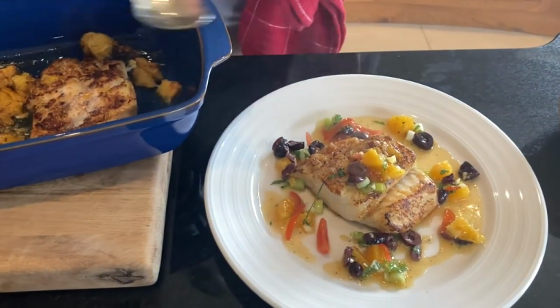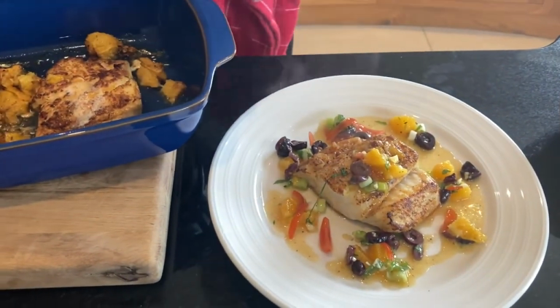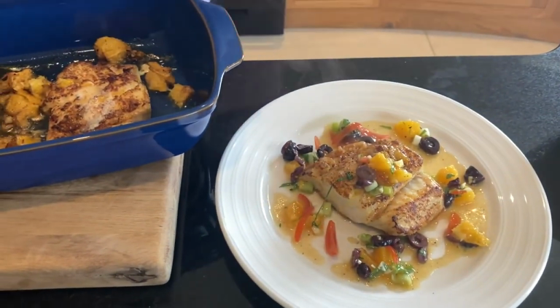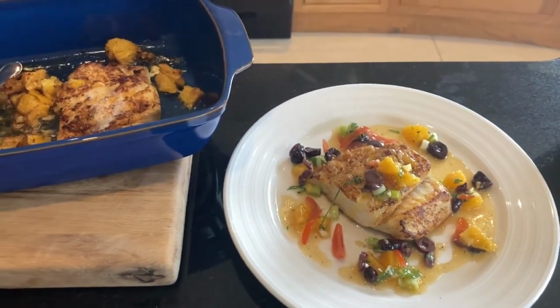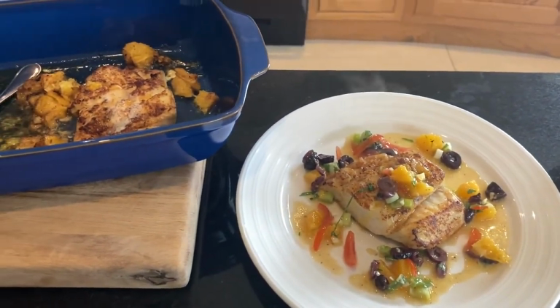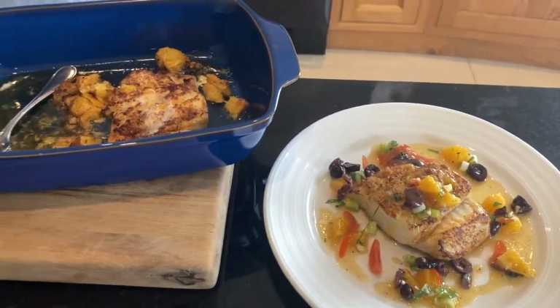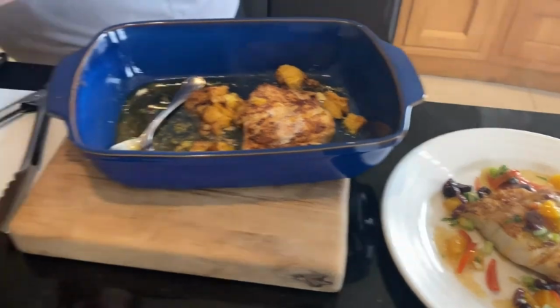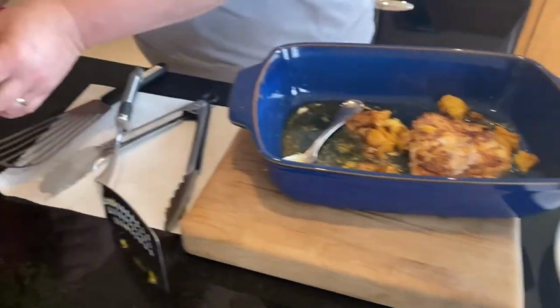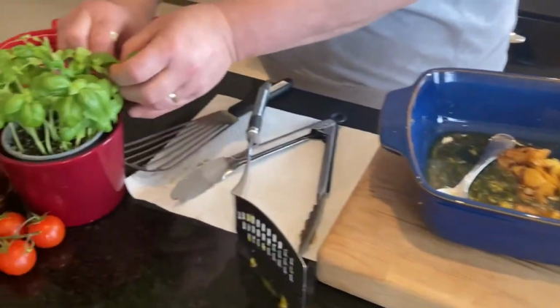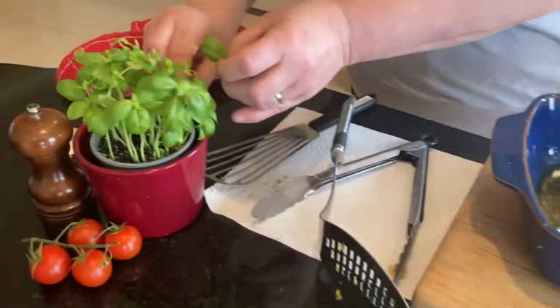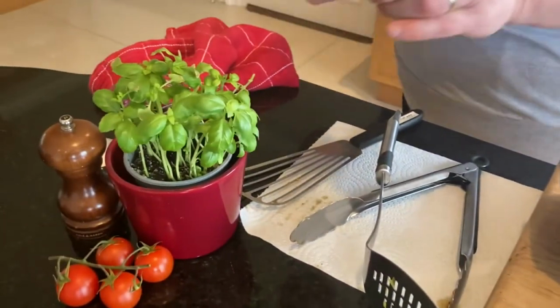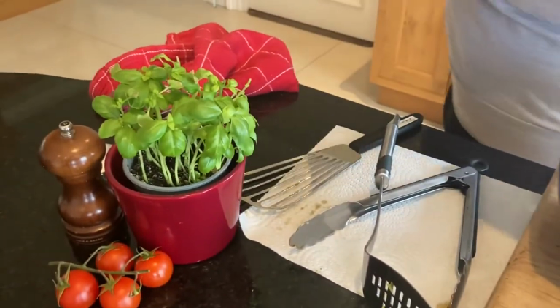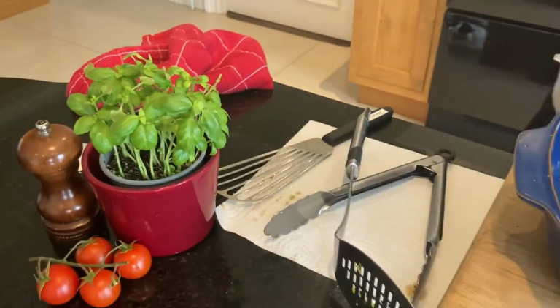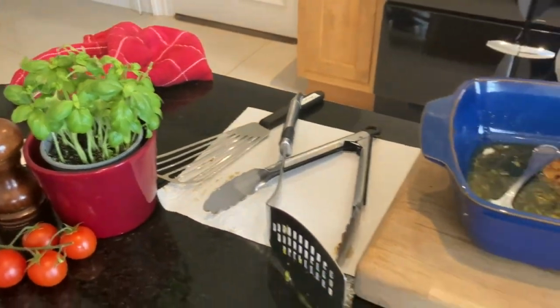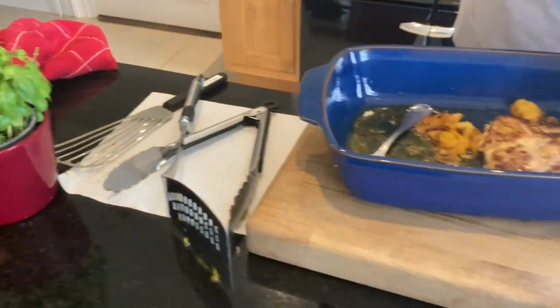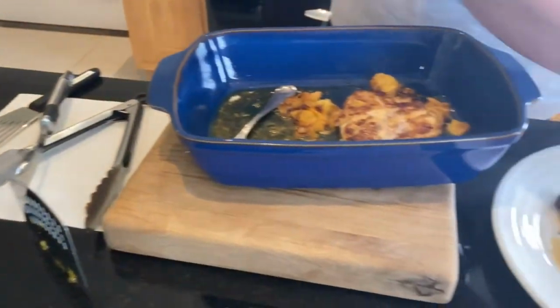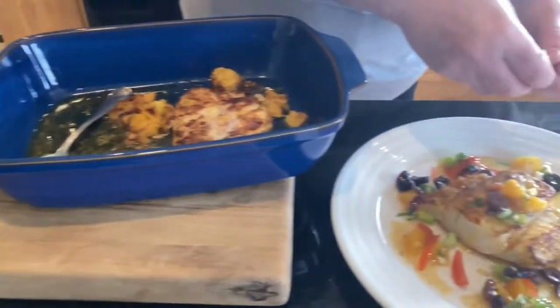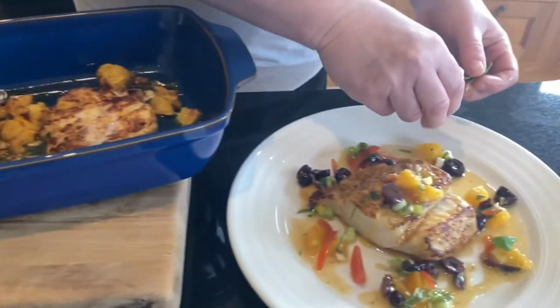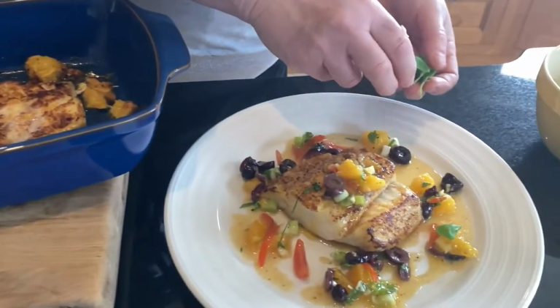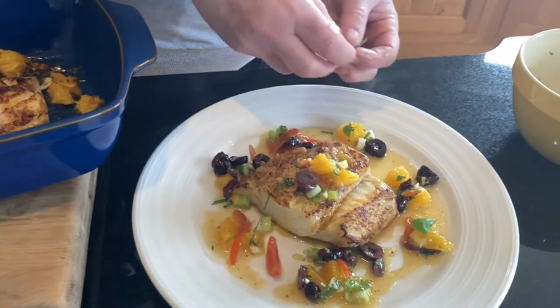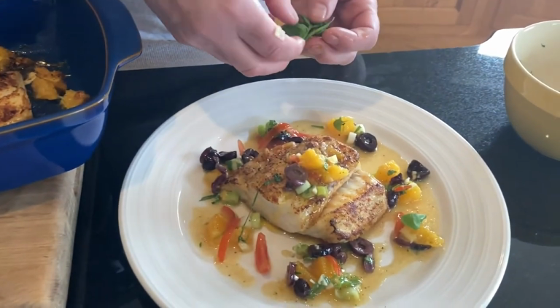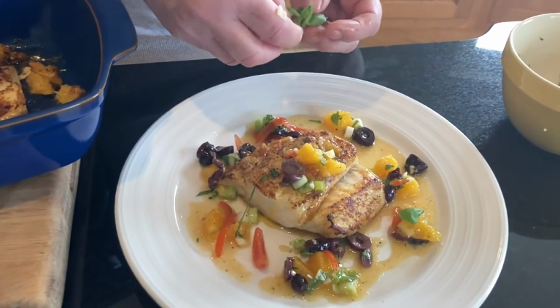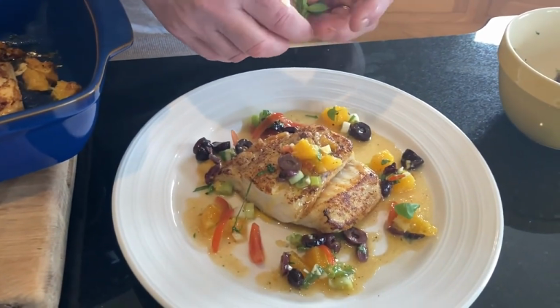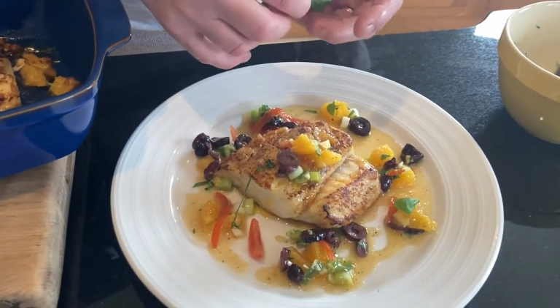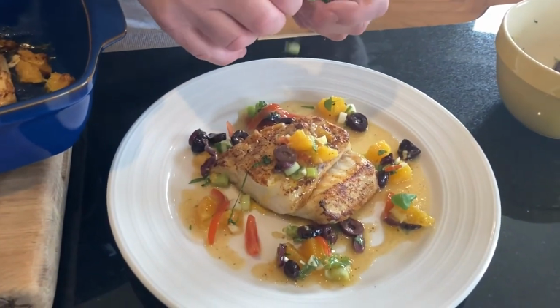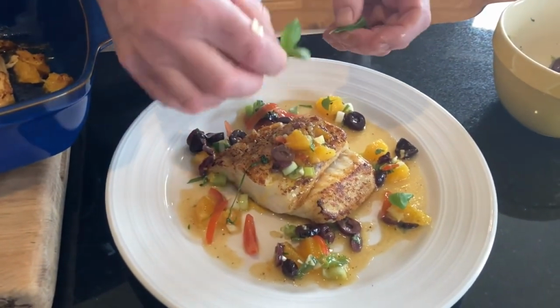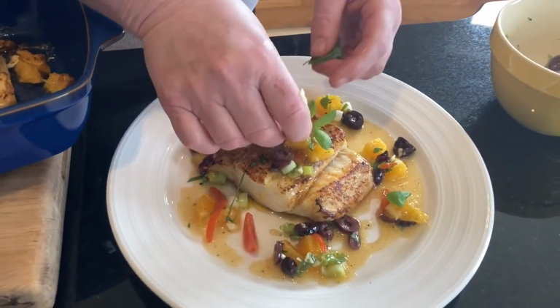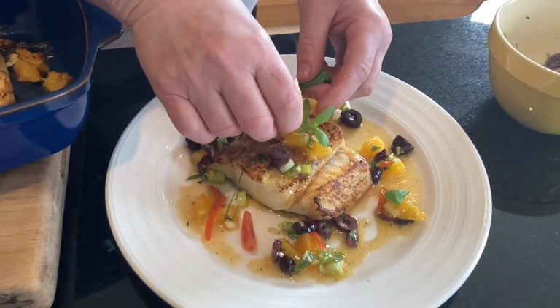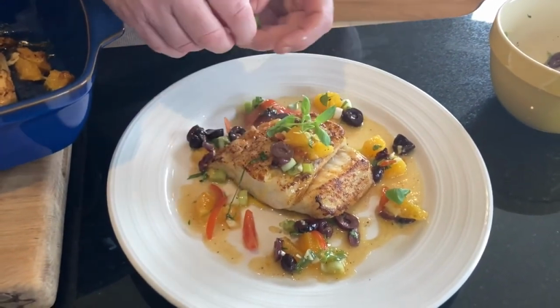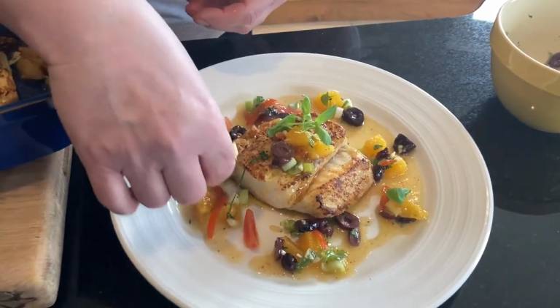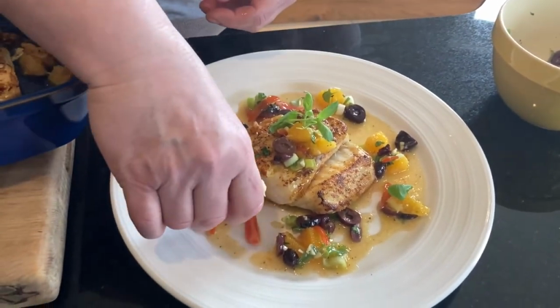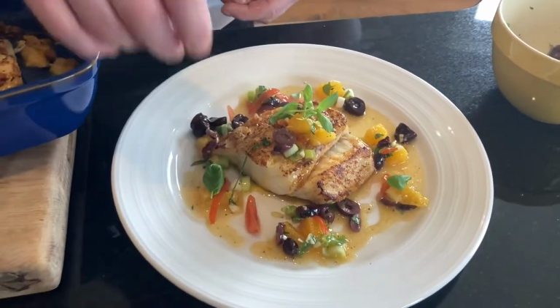And then to finish it off, I'm going to get a small few bits of baby basil leaves, and we finish it off — and there's your fish.